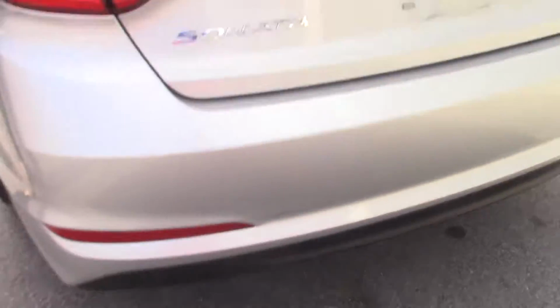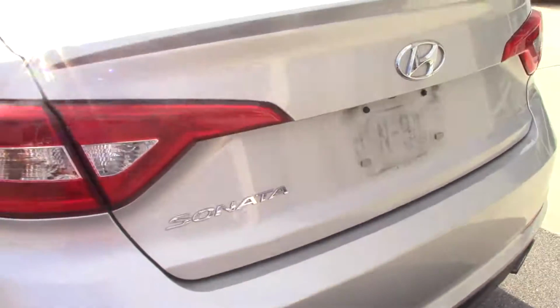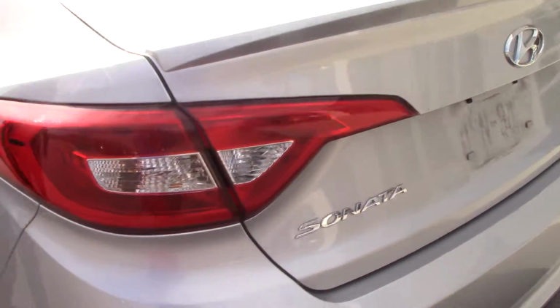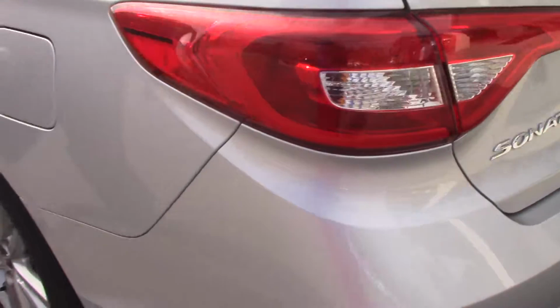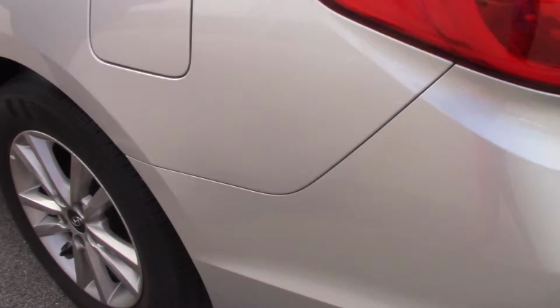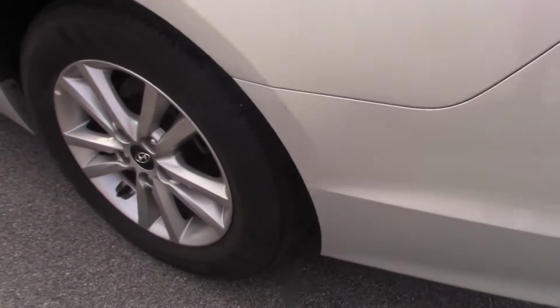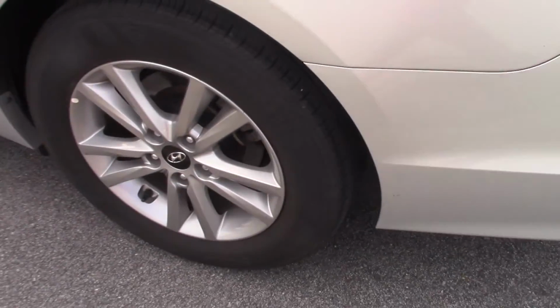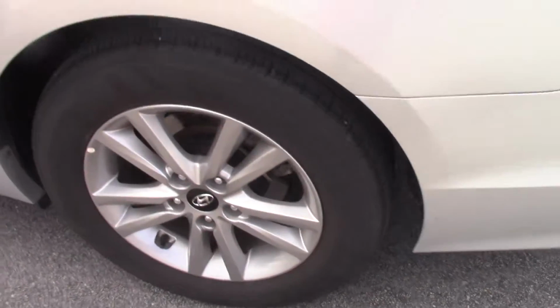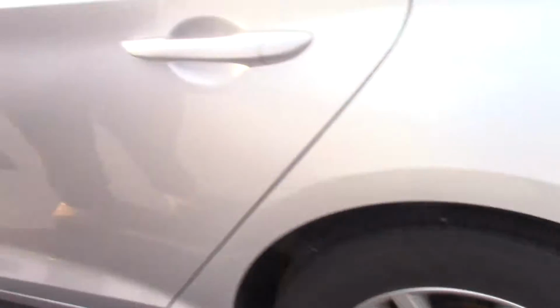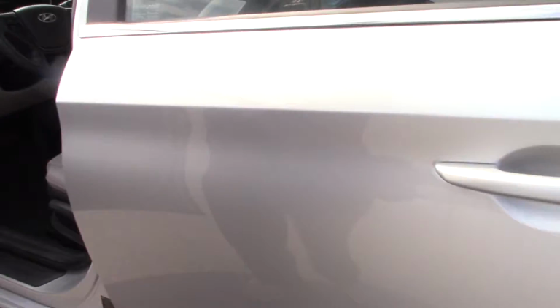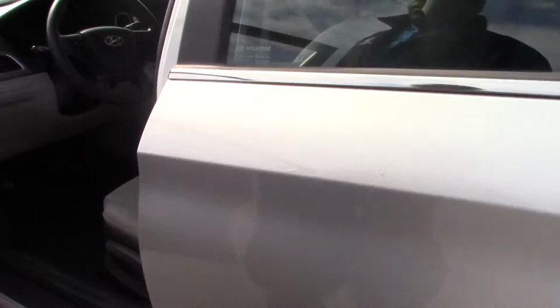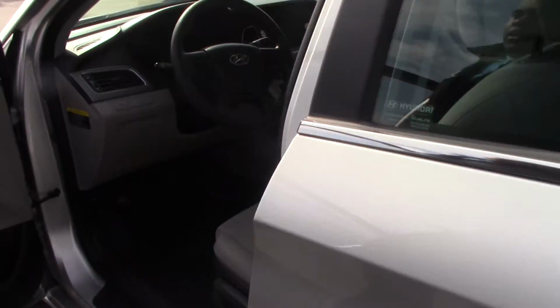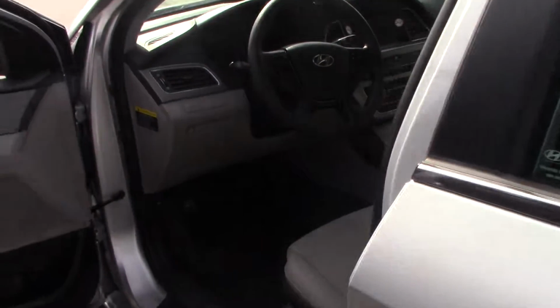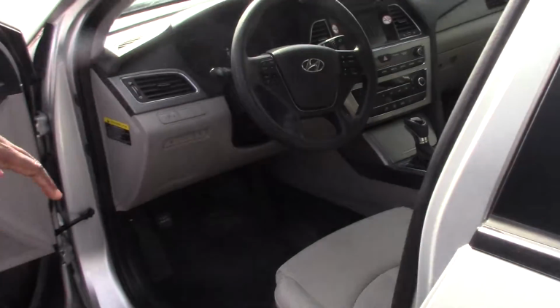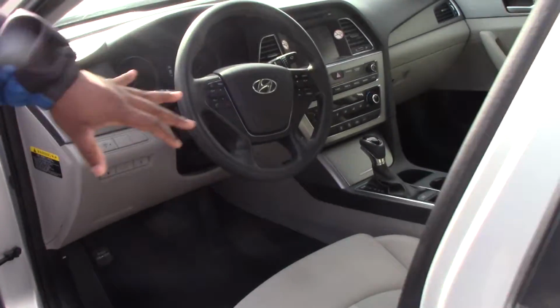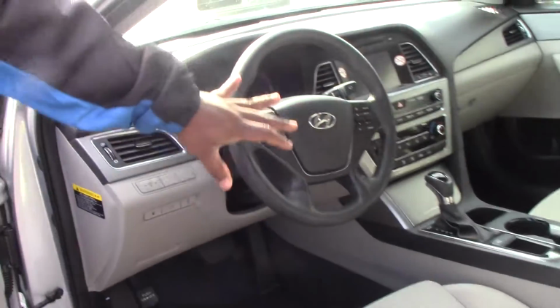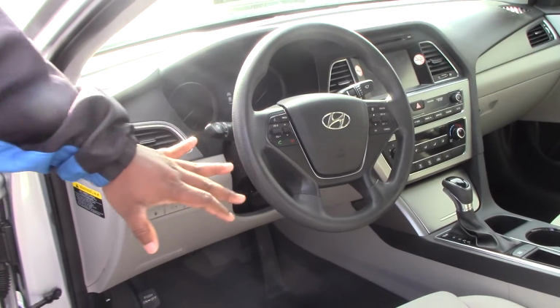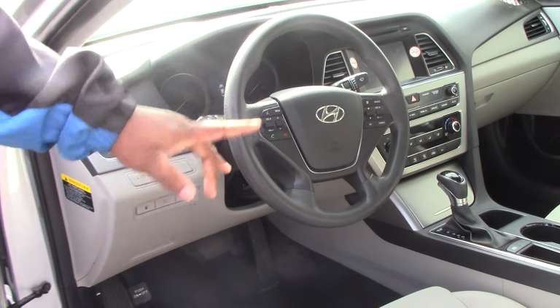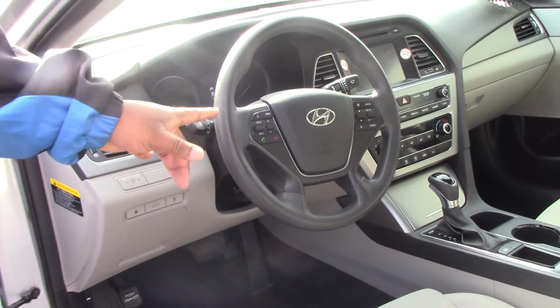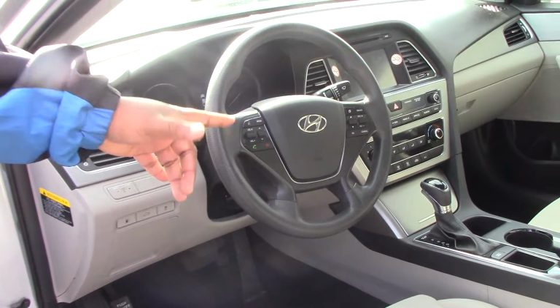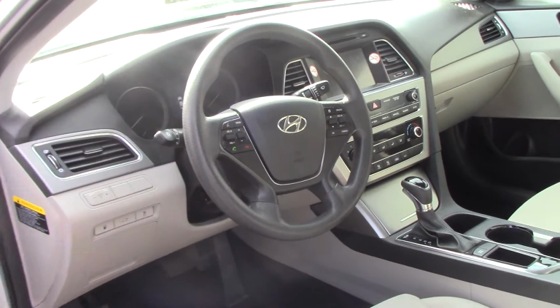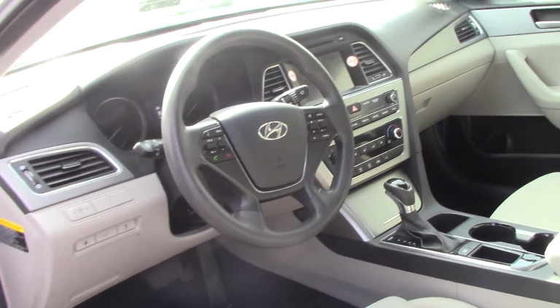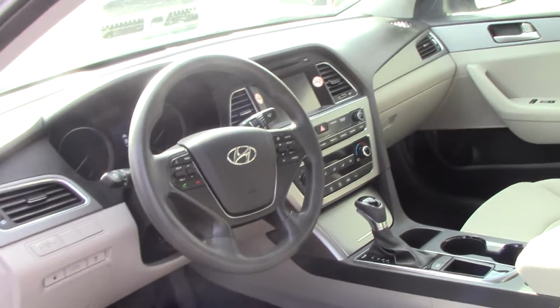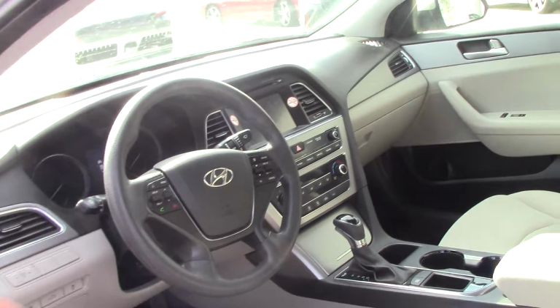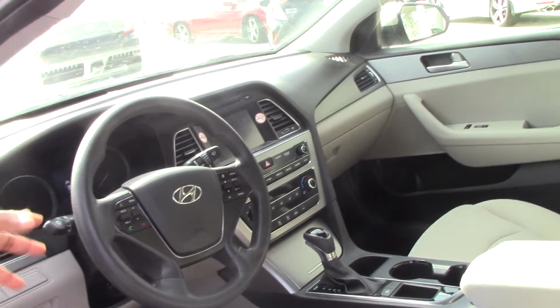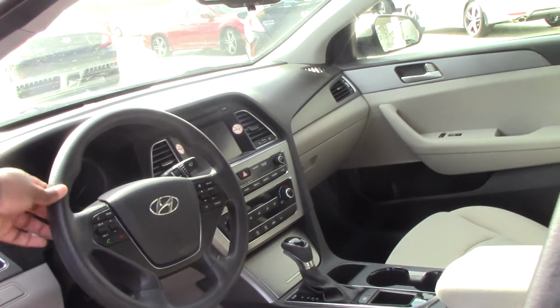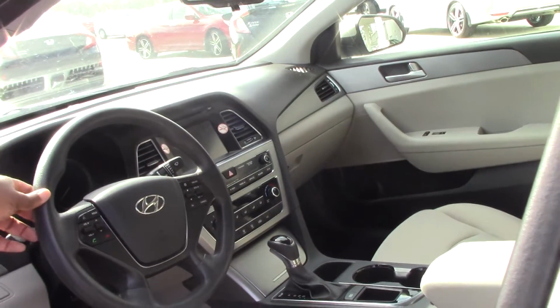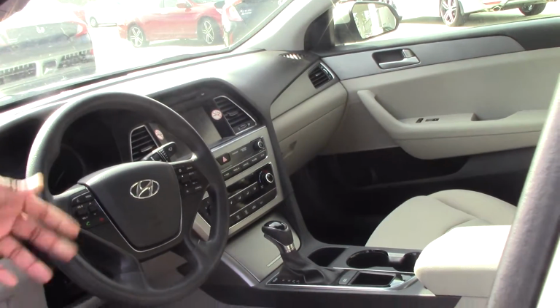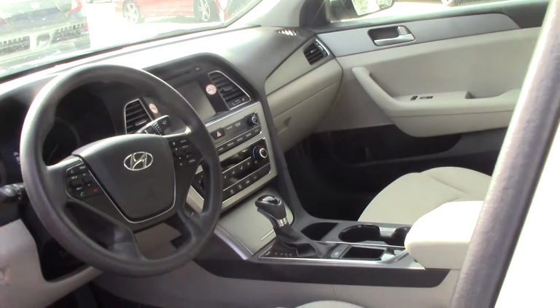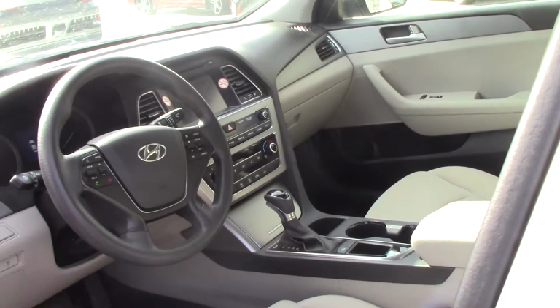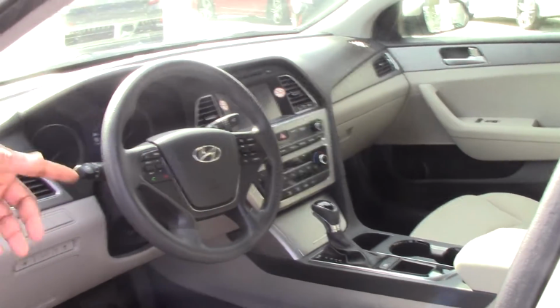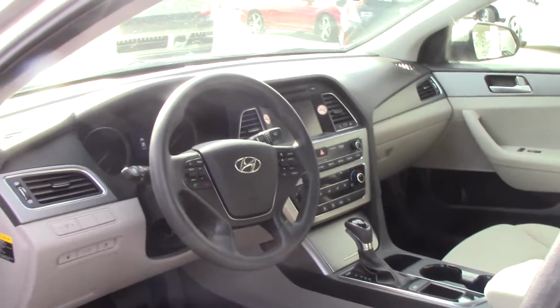Looking at some of the features on the inside of the car, you do have the touchscreen, a CD player with Bluetooth capability. It's Bluetooth hands-free, audio hands-free, and cruise control.